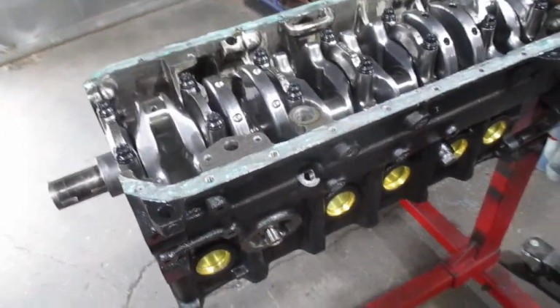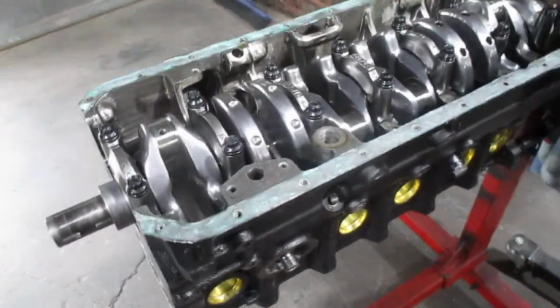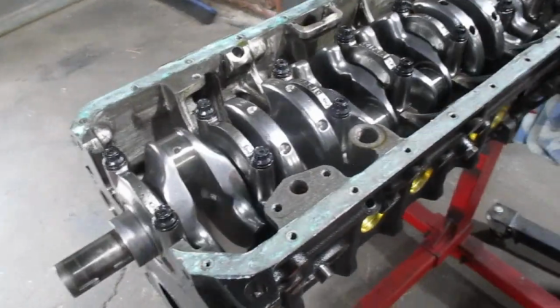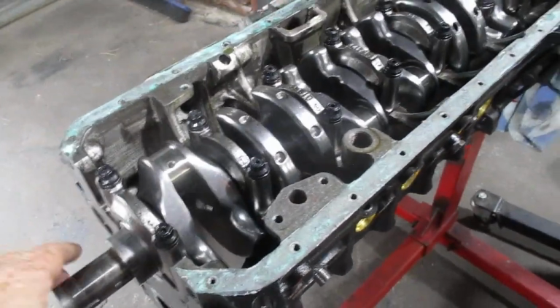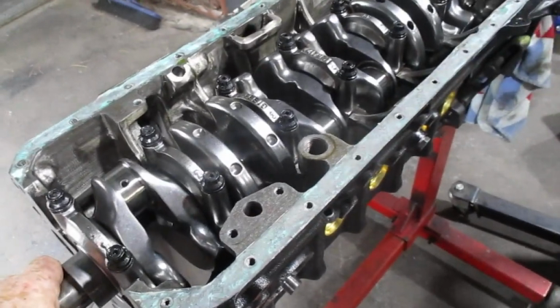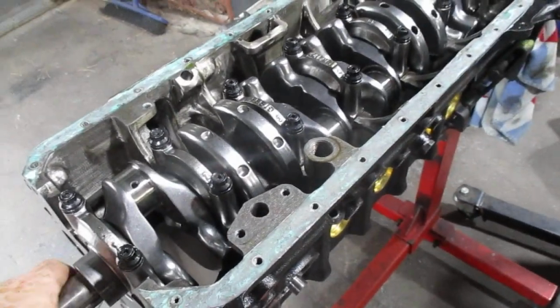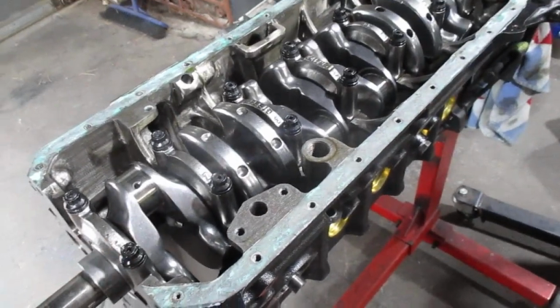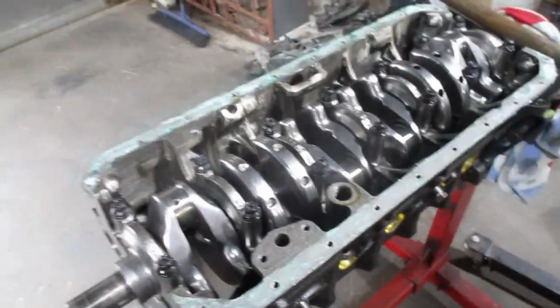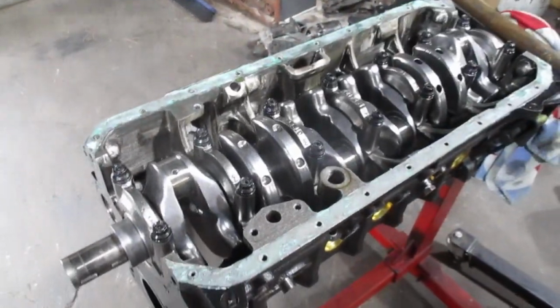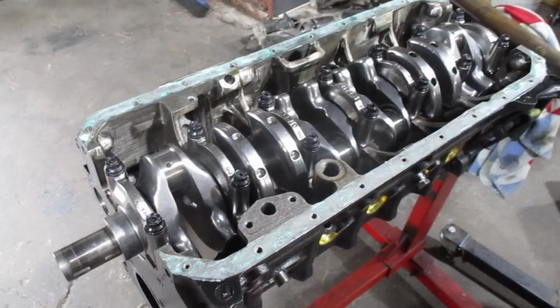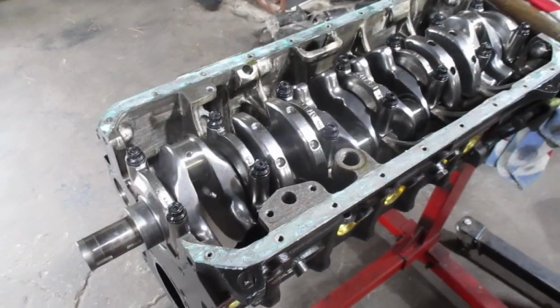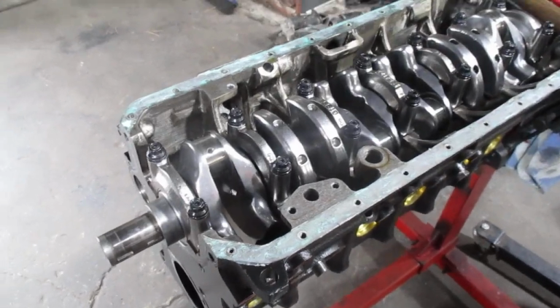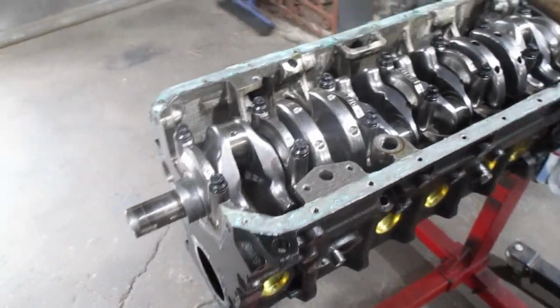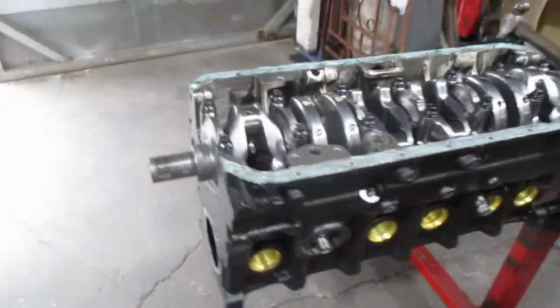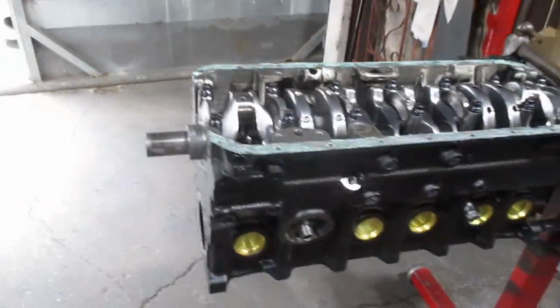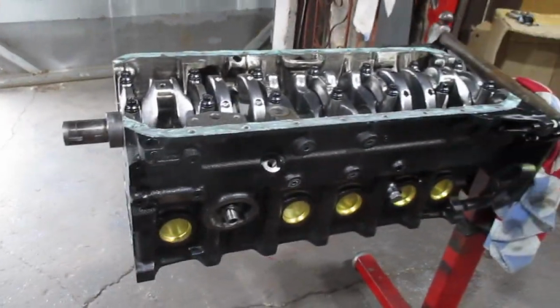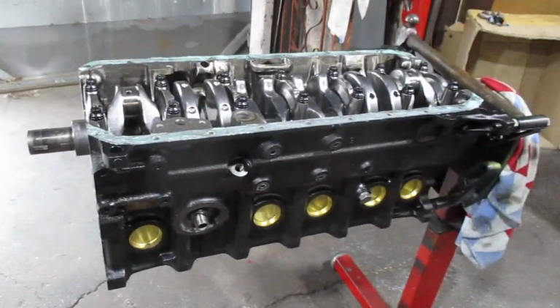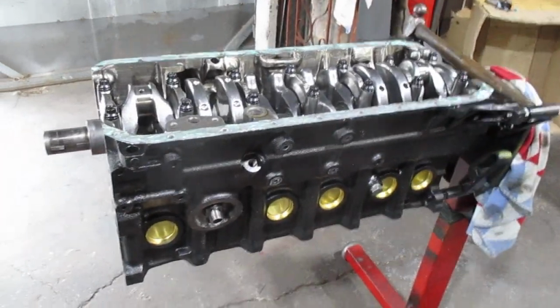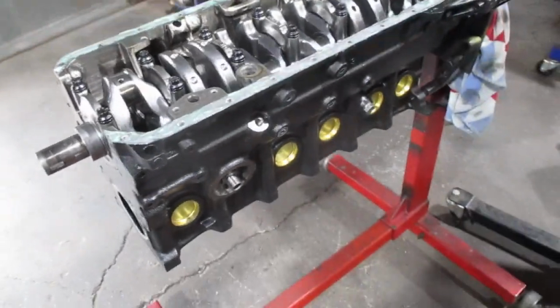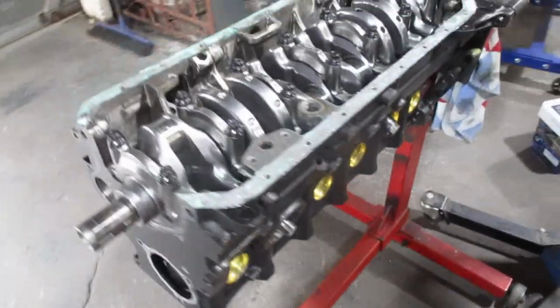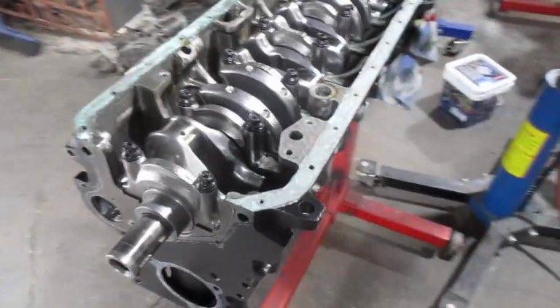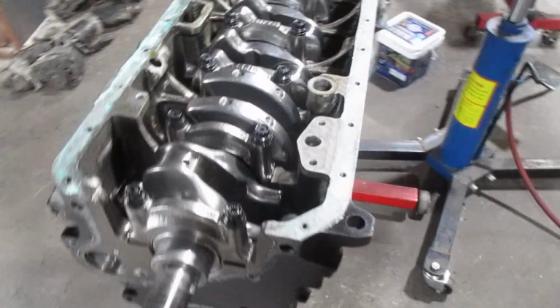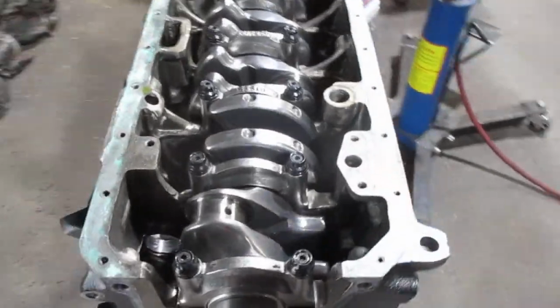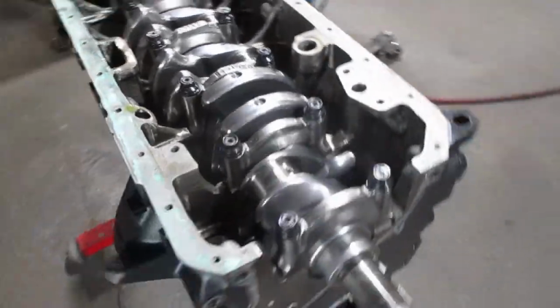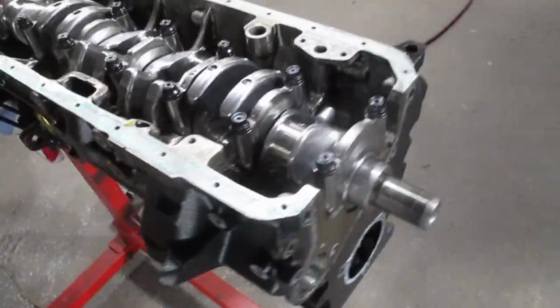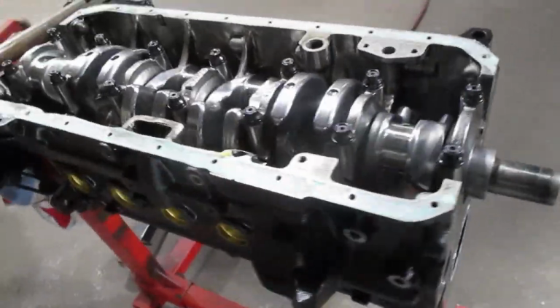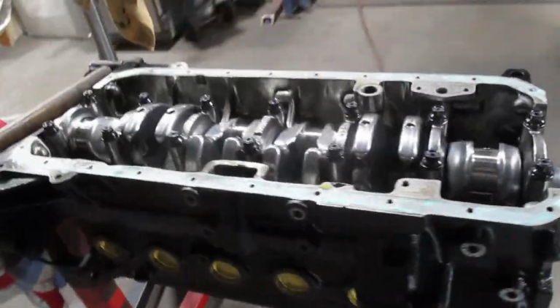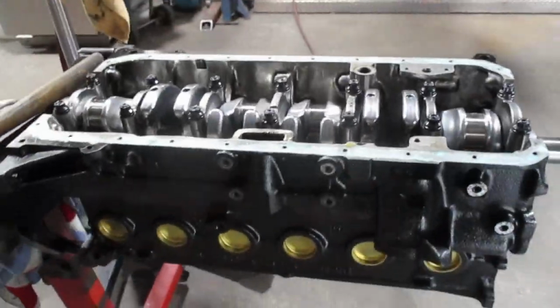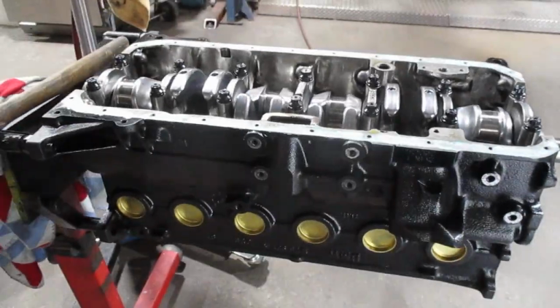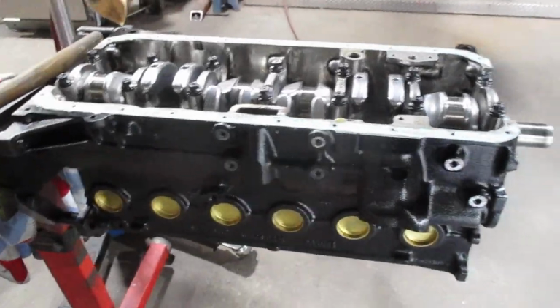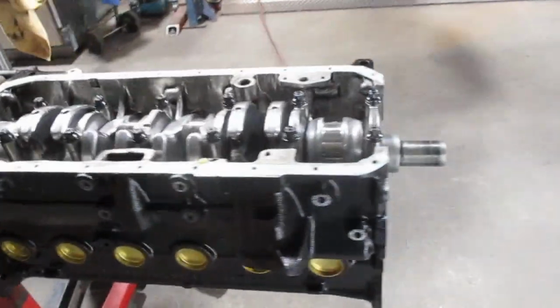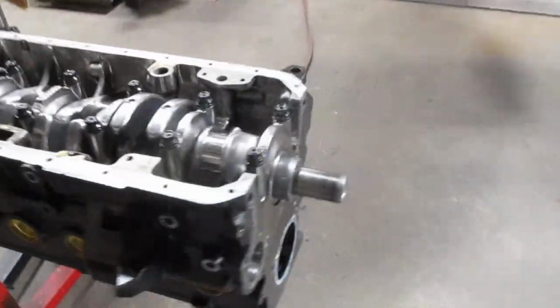Welcome back. So $25,000 needs to be knocked off the top of this block. This is the 2.9. It was fully assembled, and now it's nearly fully disassembled.